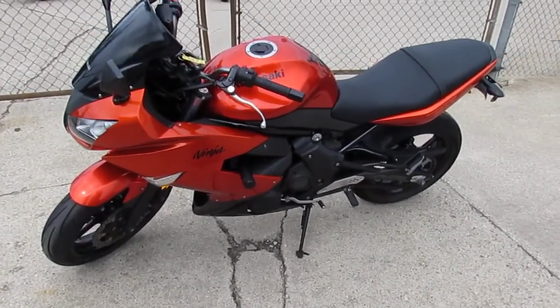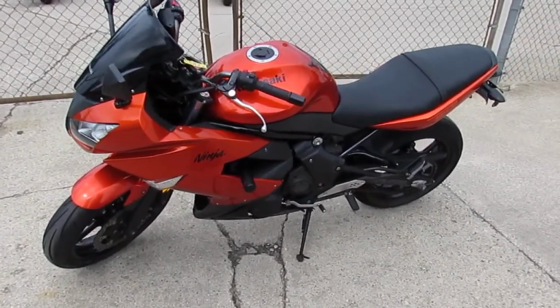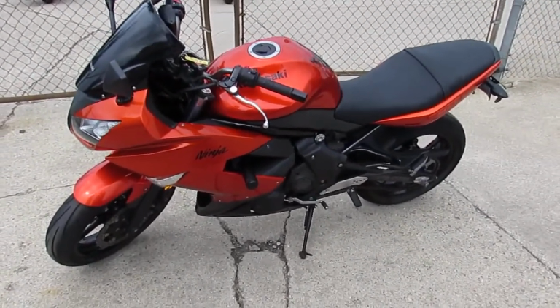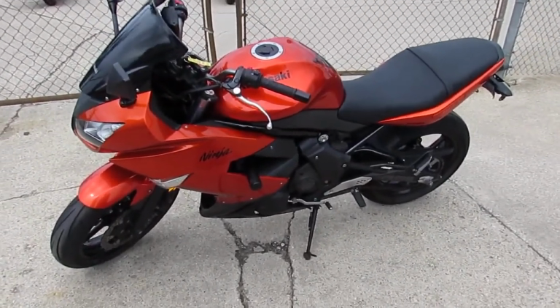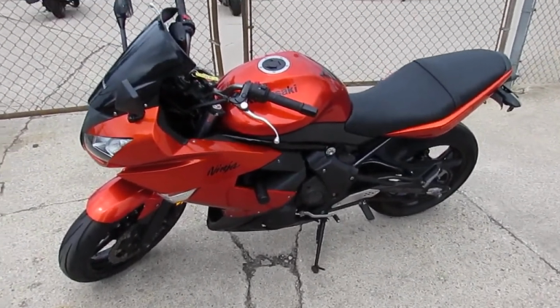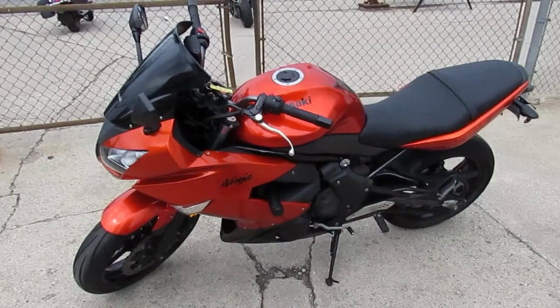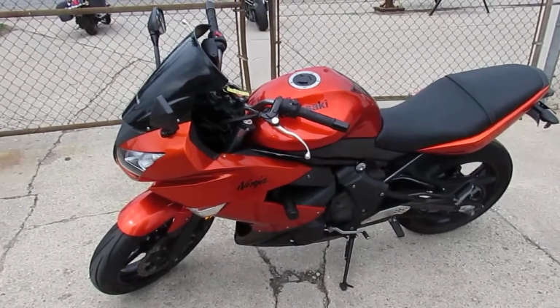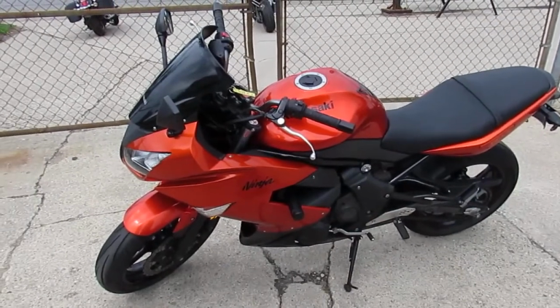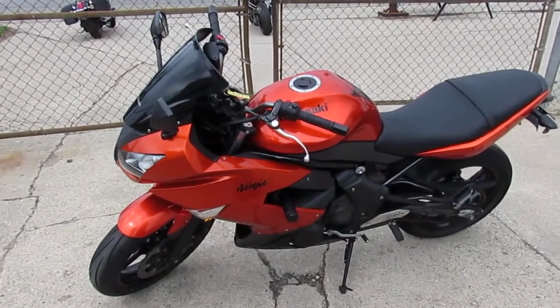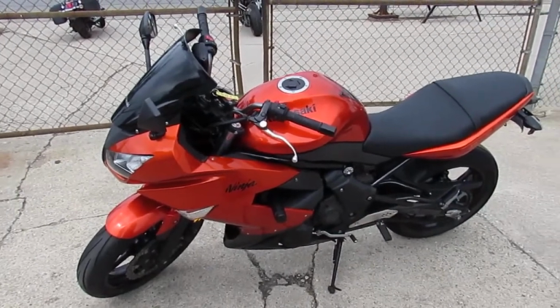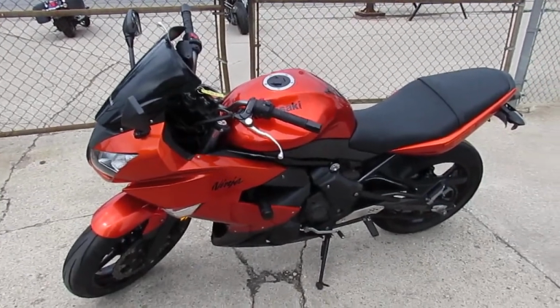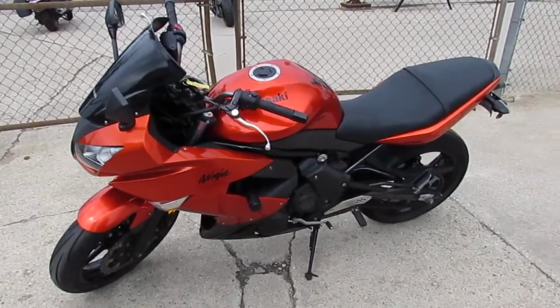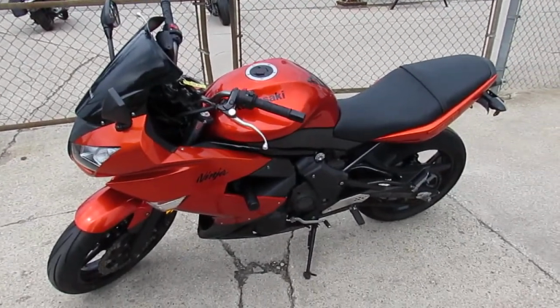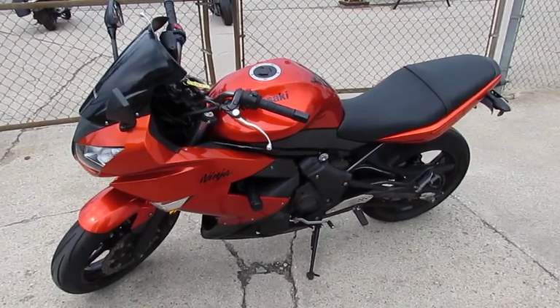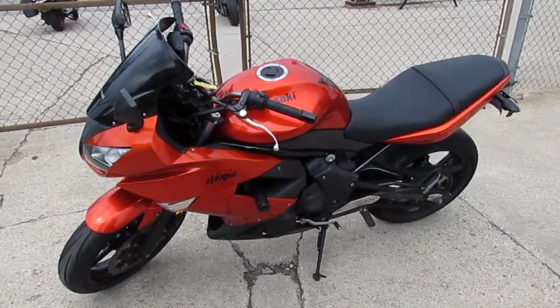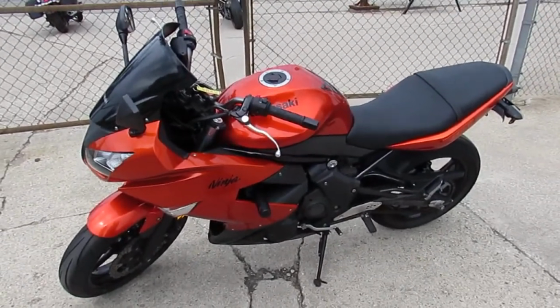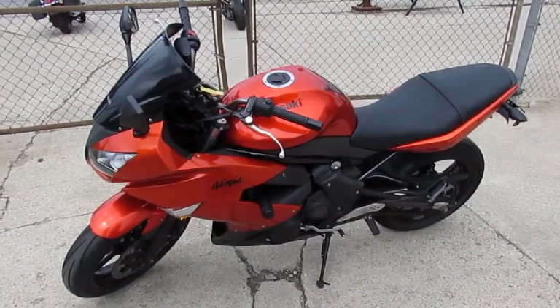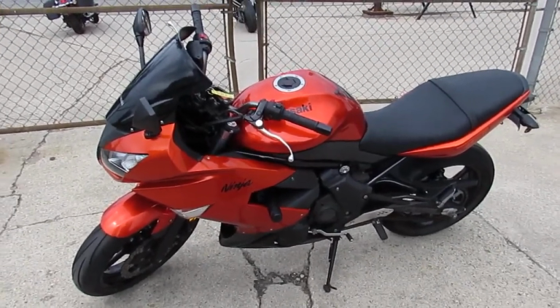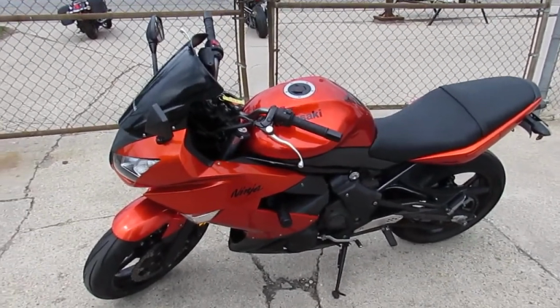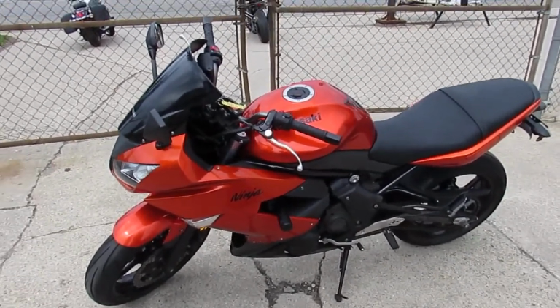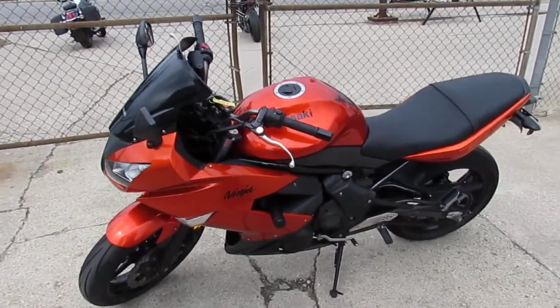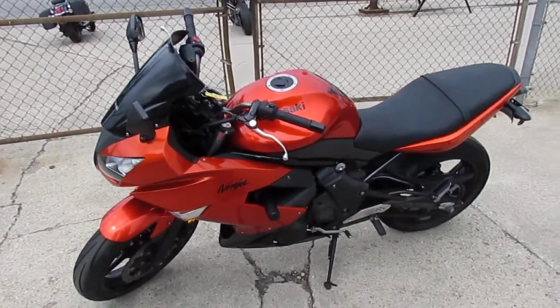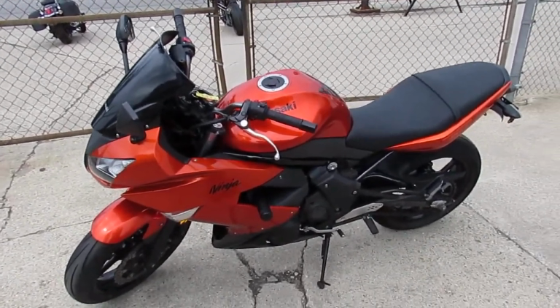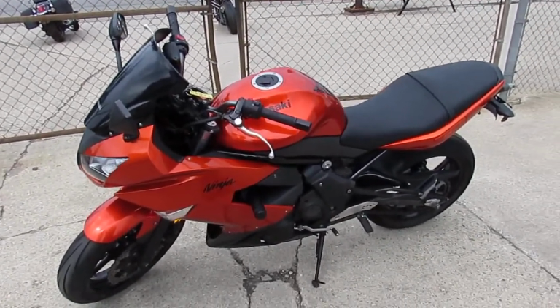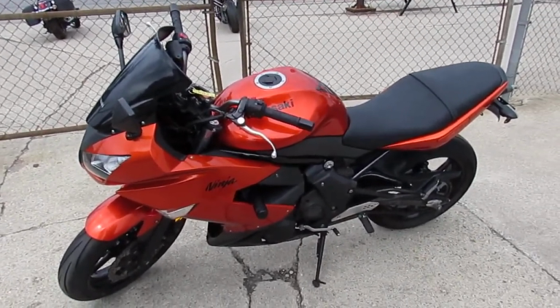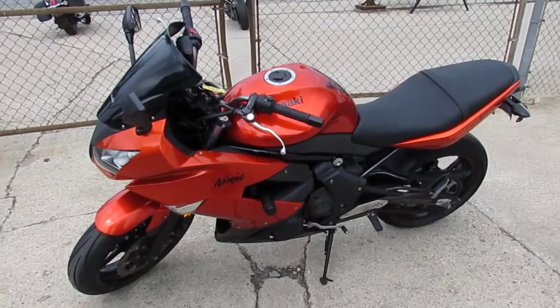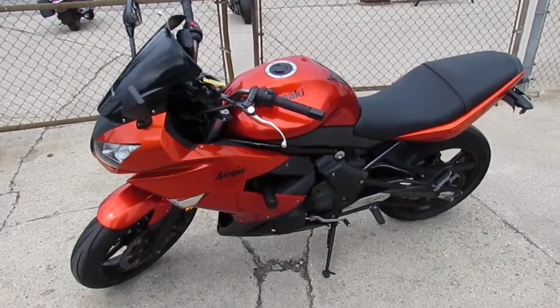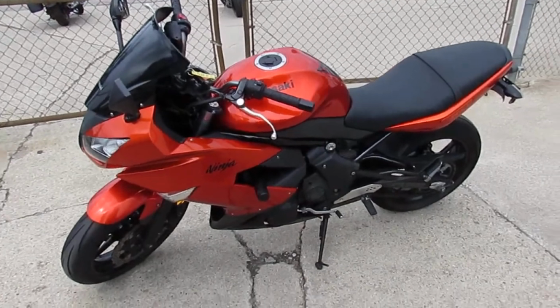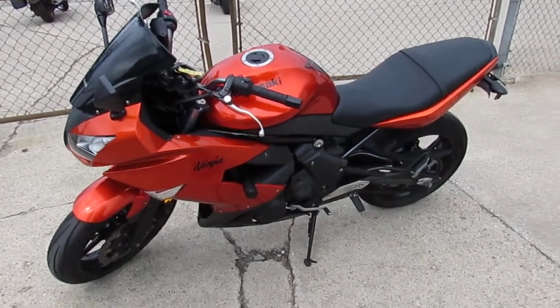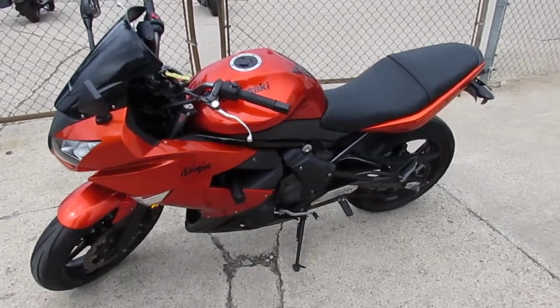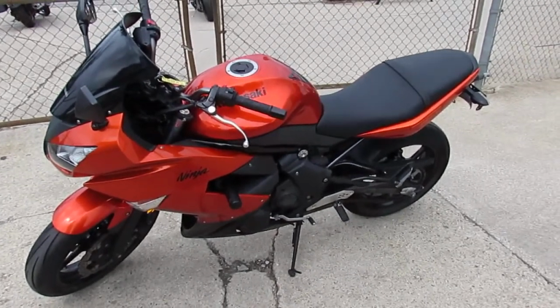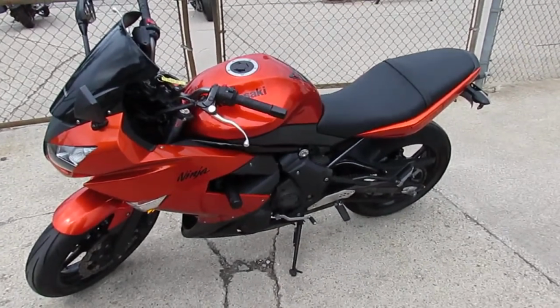Keep an eye on our website guys, it's approvalpowersports.com. We've got over 350 — probably more than that — about 400 used bikes right now.